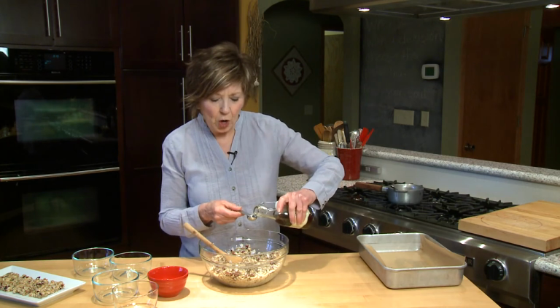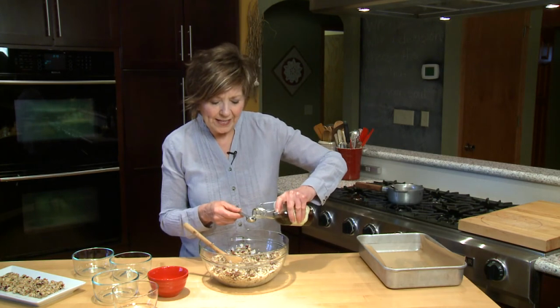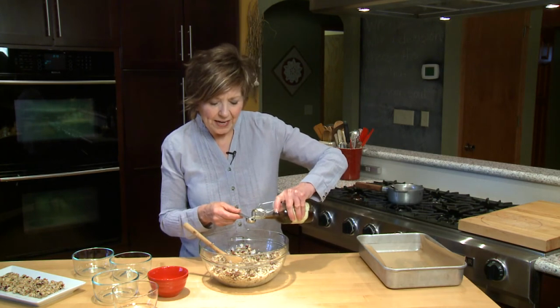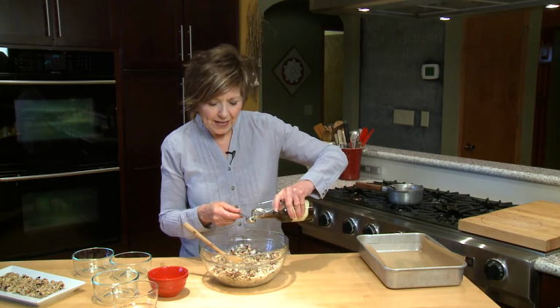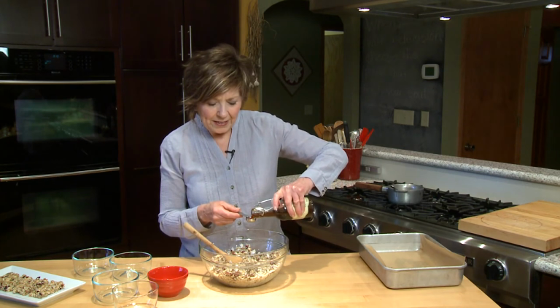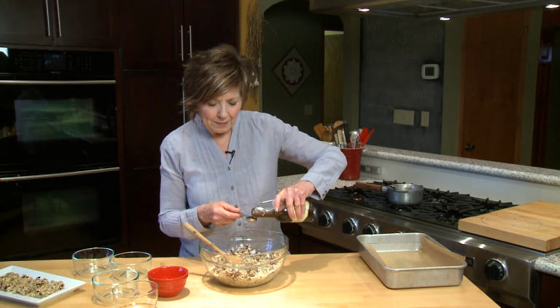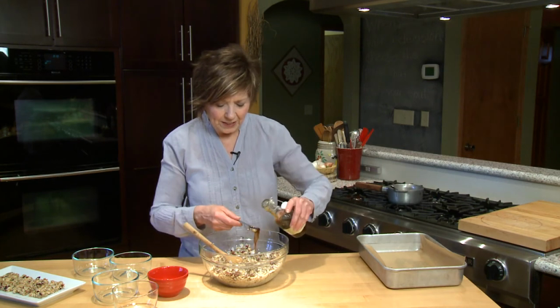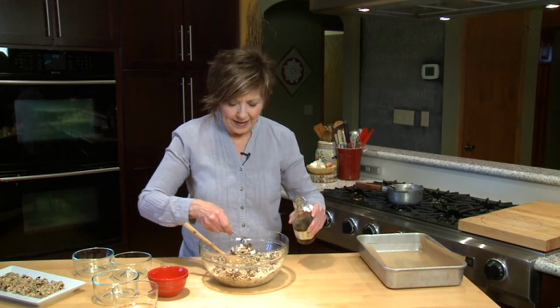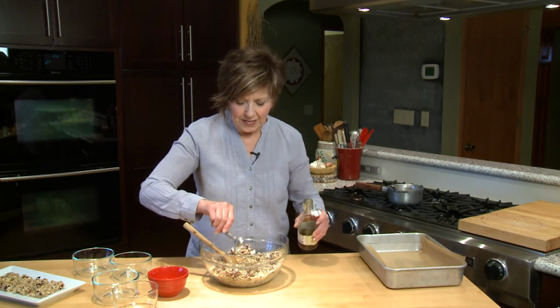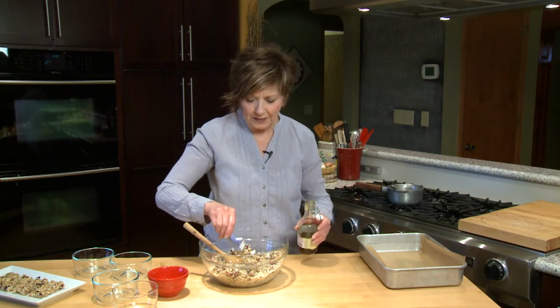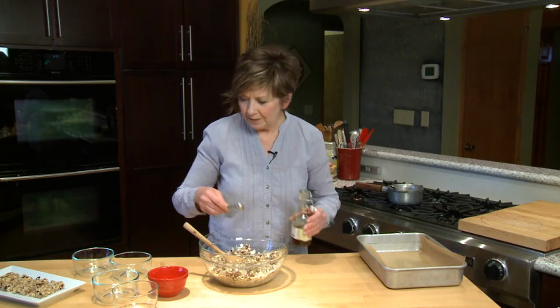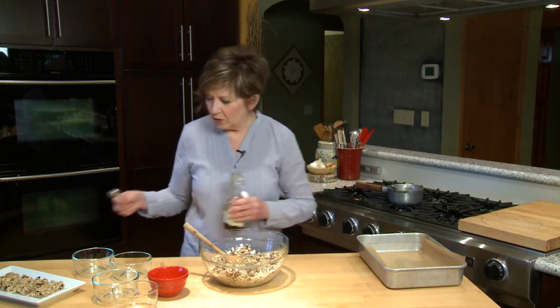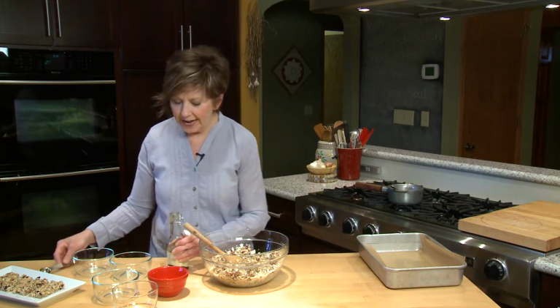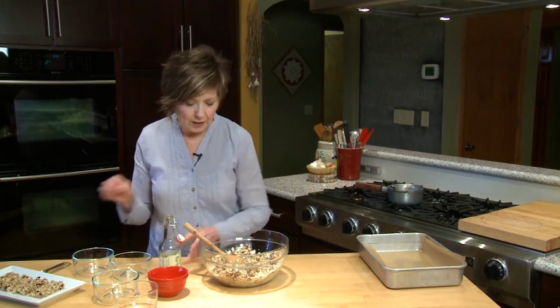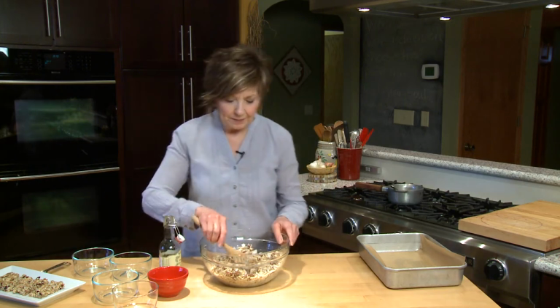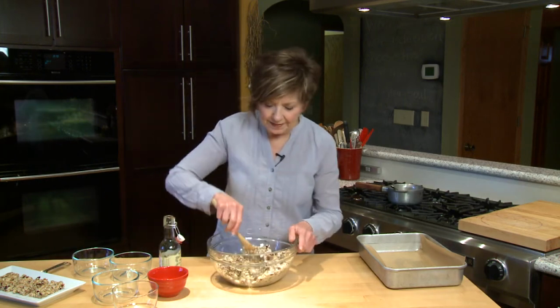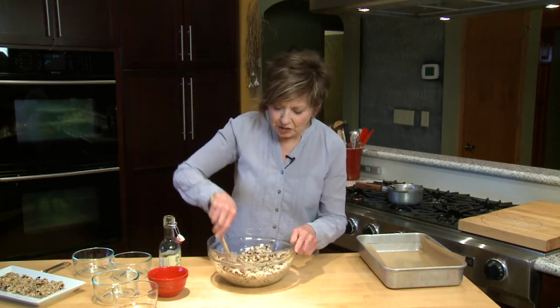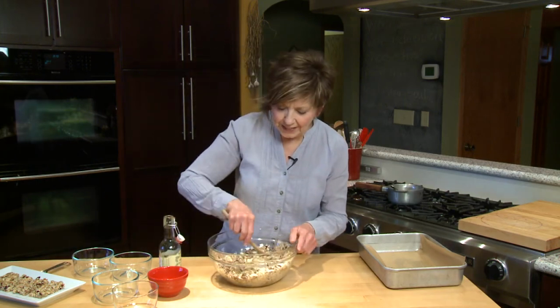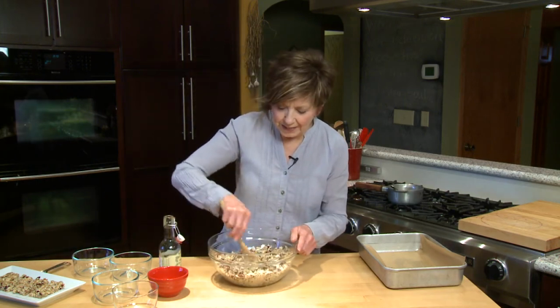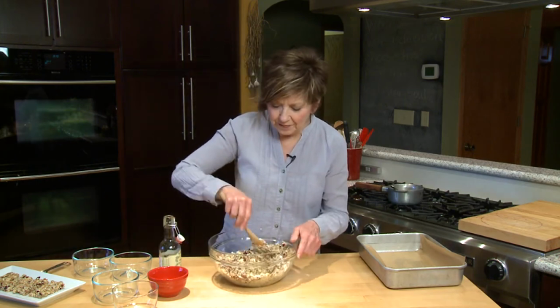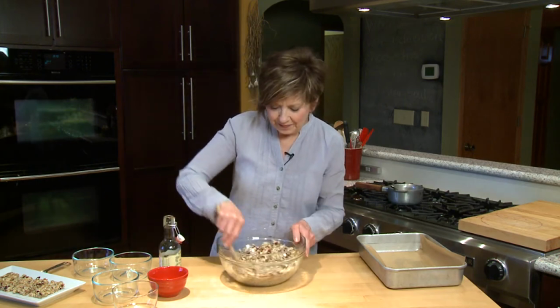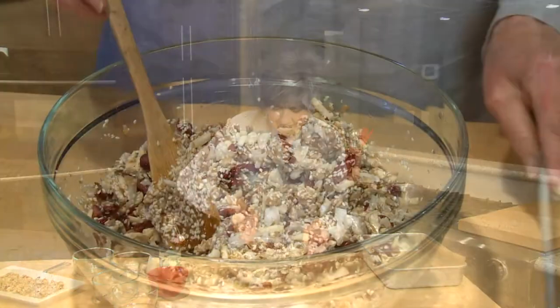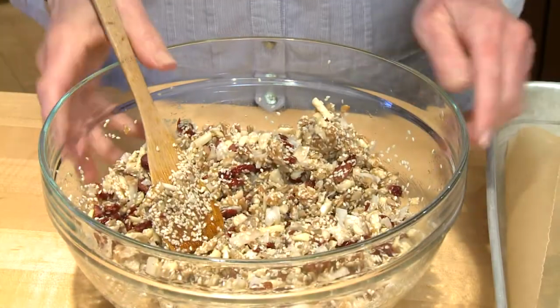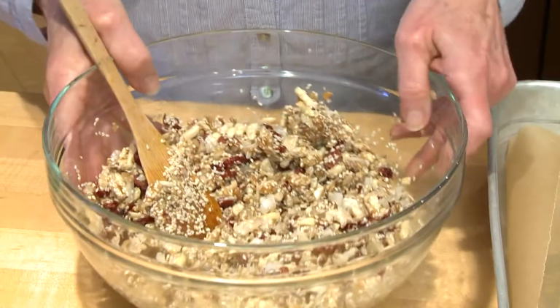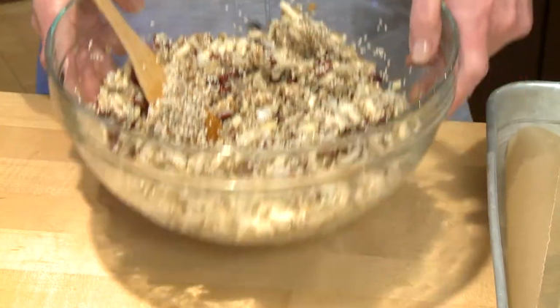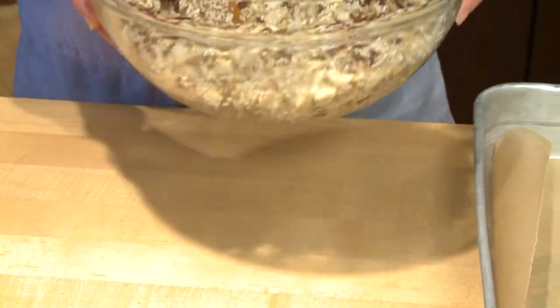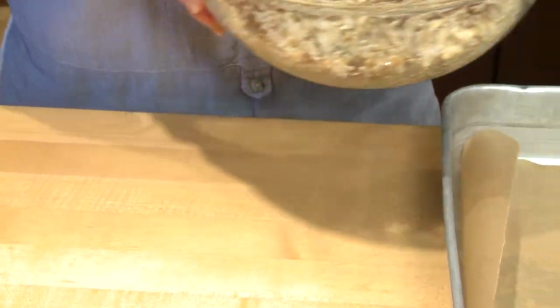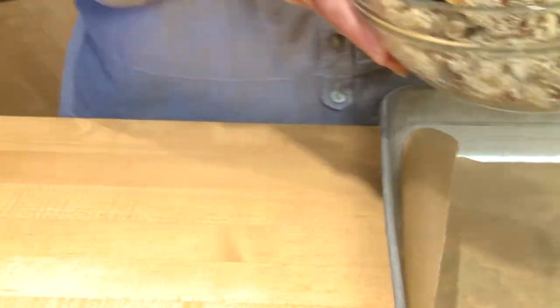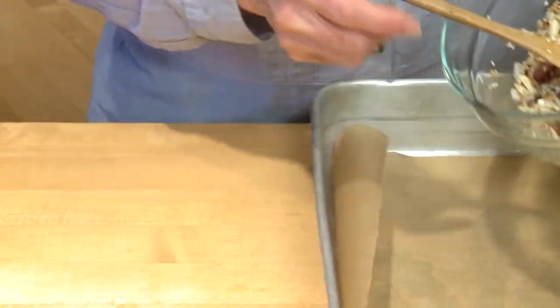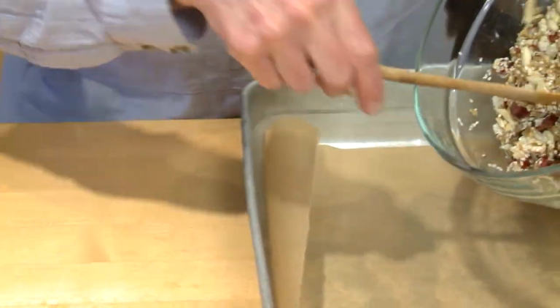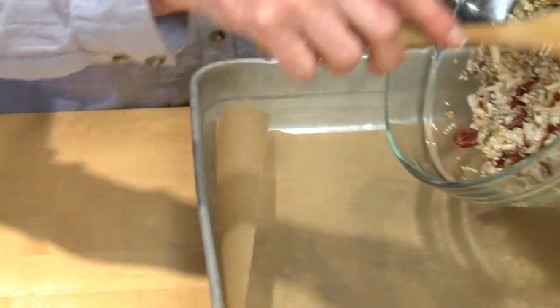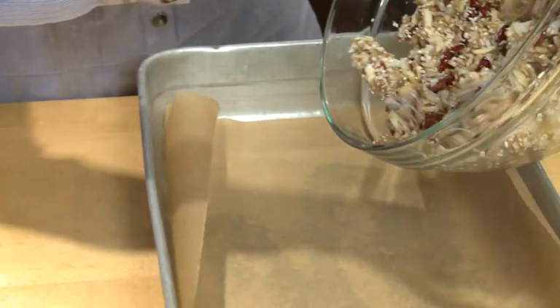I'm going to add just a little bit of vanilla today. I don't always add vanilla, but sometimes I just like that nice vanilla flavor, so I'll just add a little bit and get that stirred into the mixture.